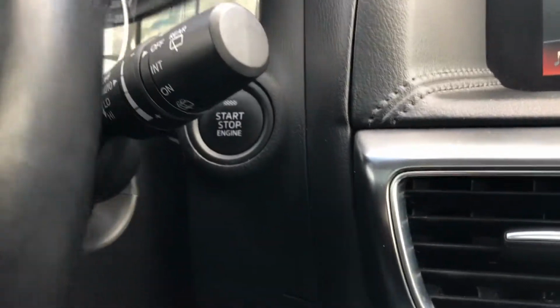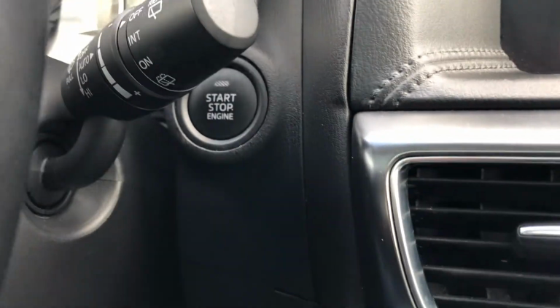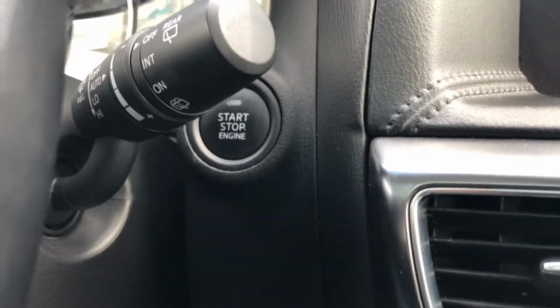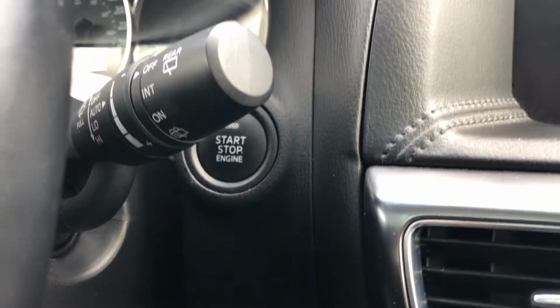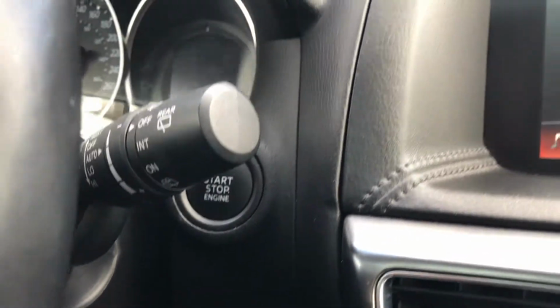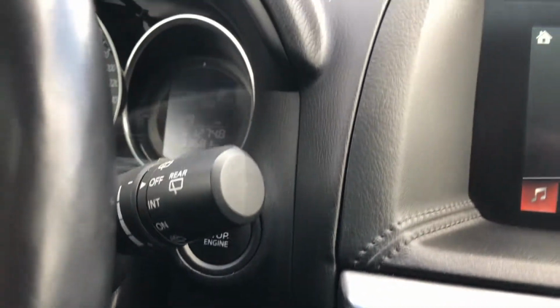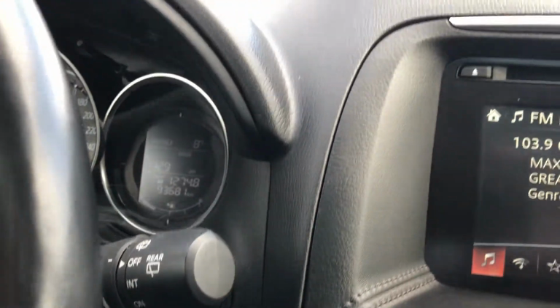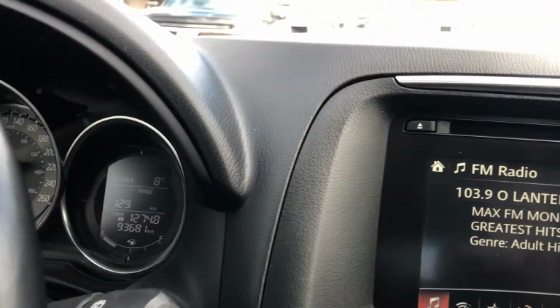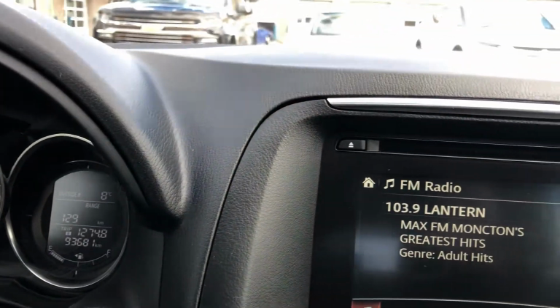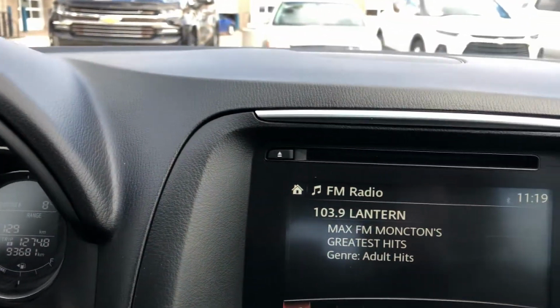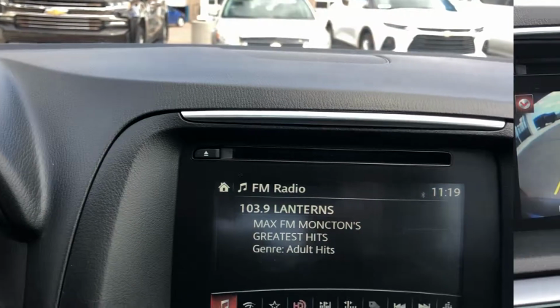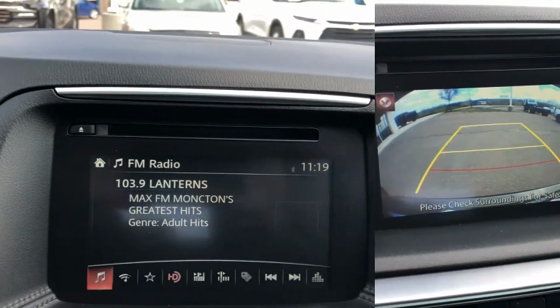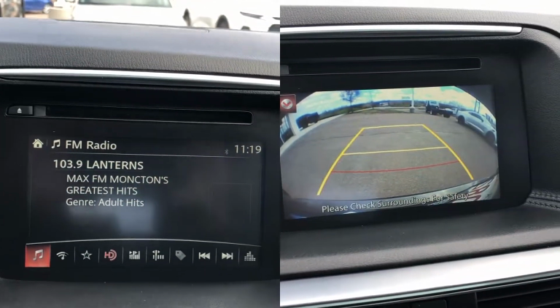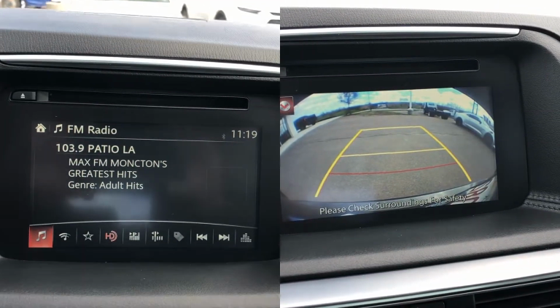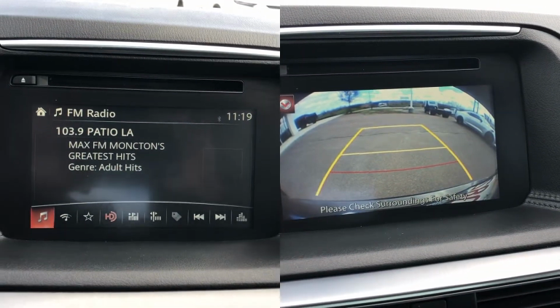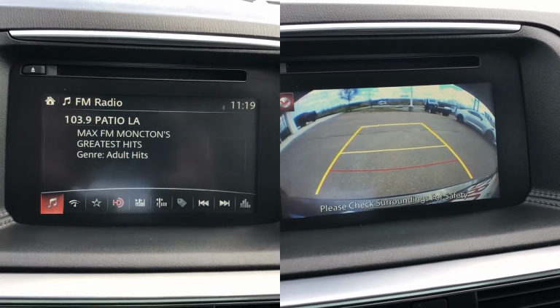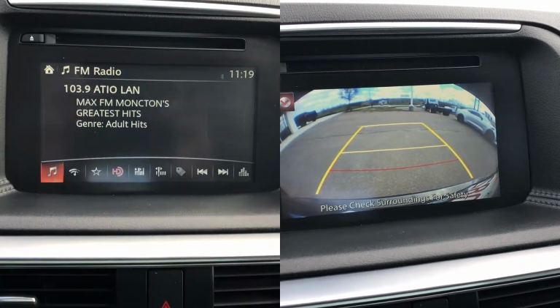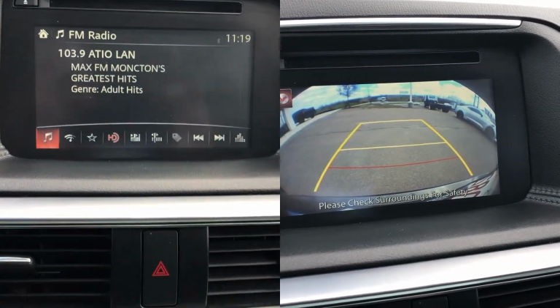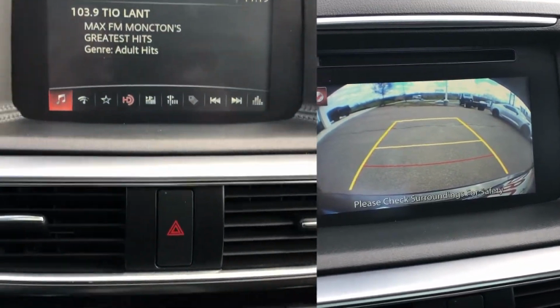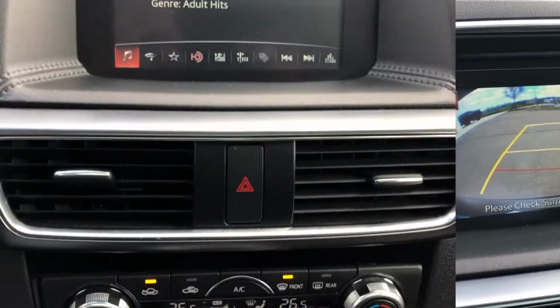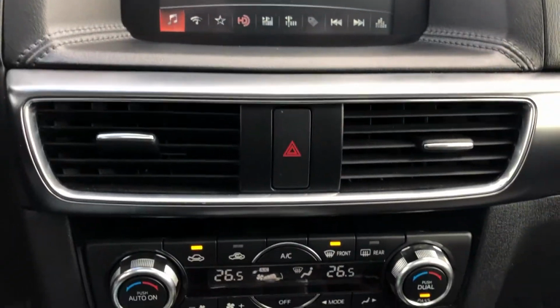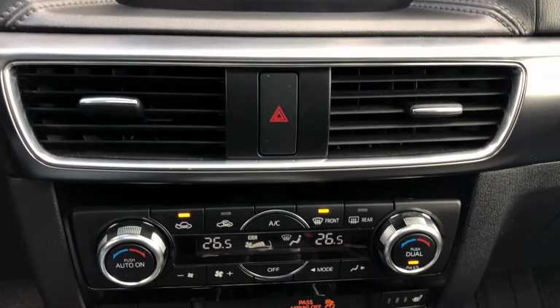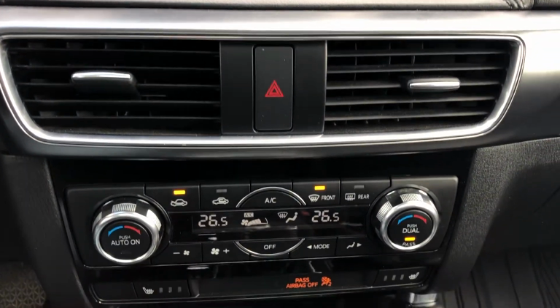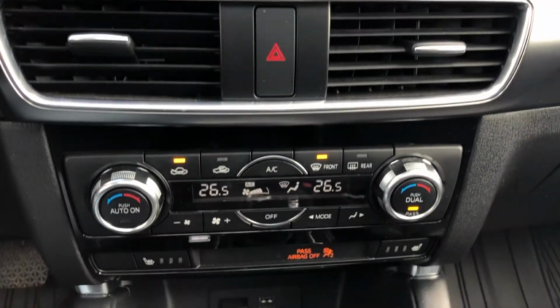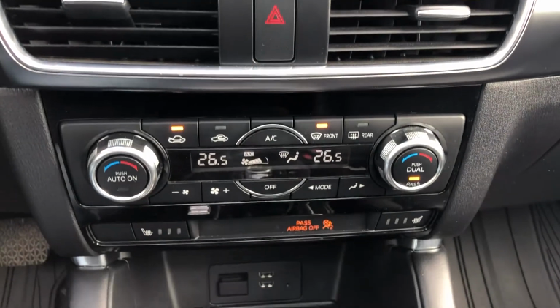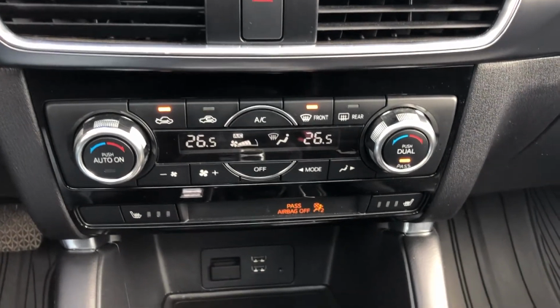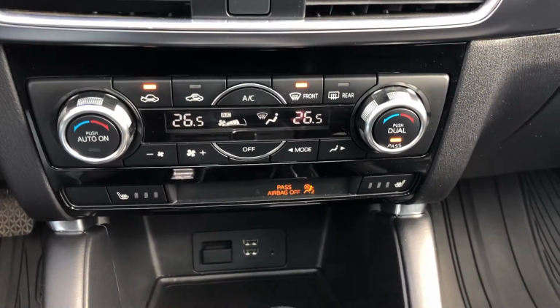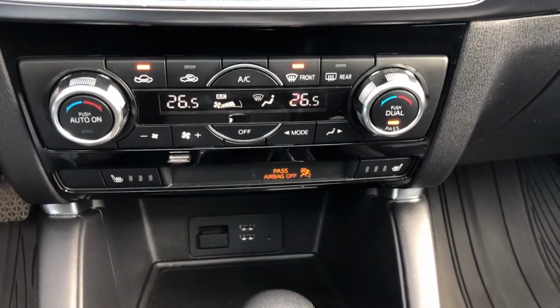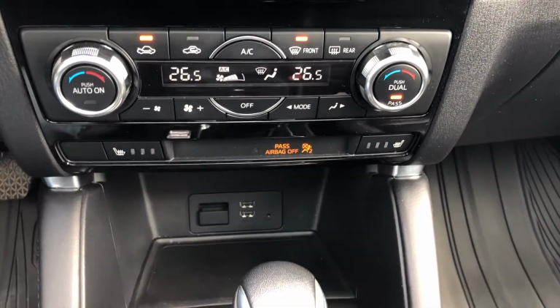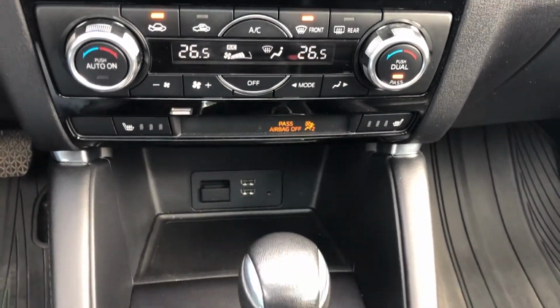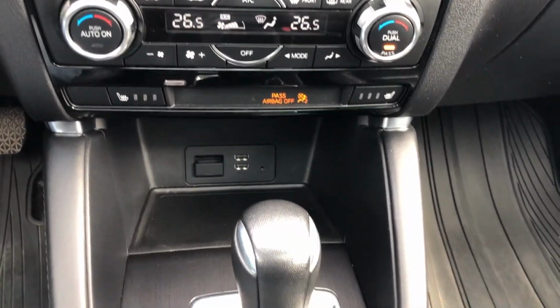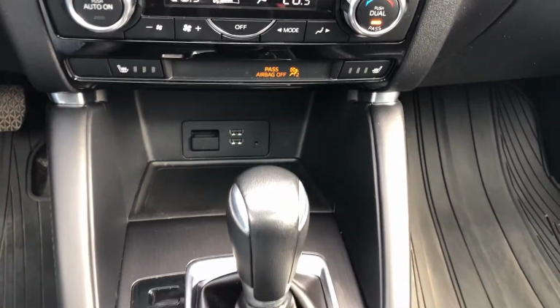Bose 9-speaker system and Mazda Connect color touchscreen with navigation, rear-vision camera, and AM-FM CD audio with USB and AUX ports and Bluetooth for phone.